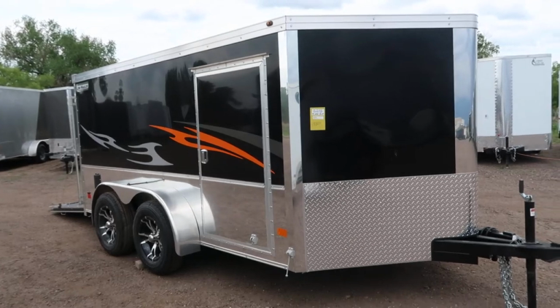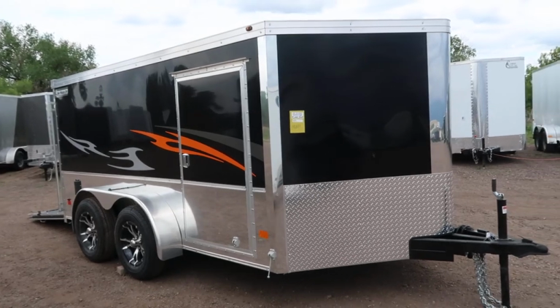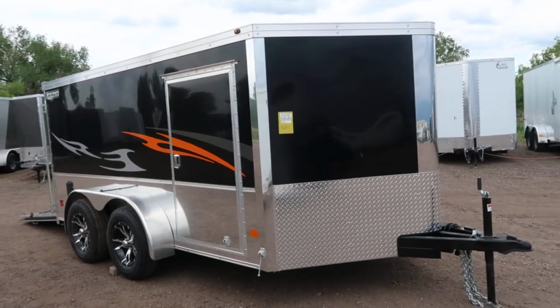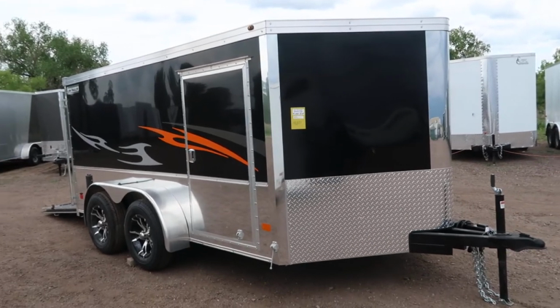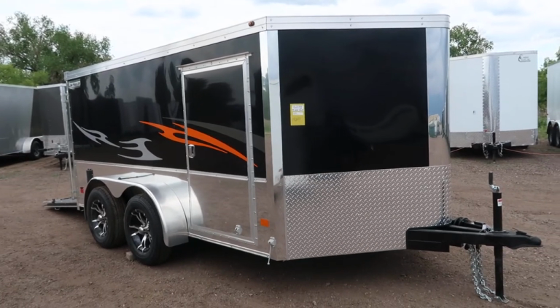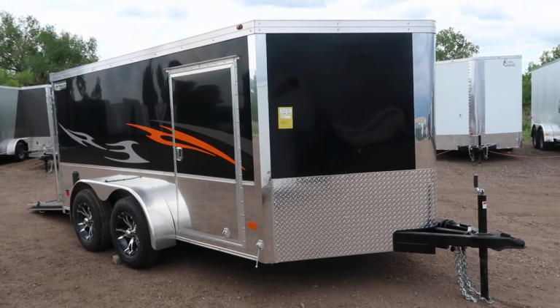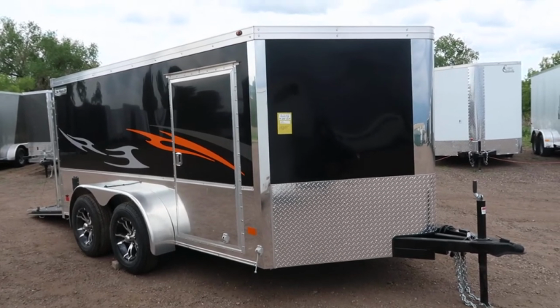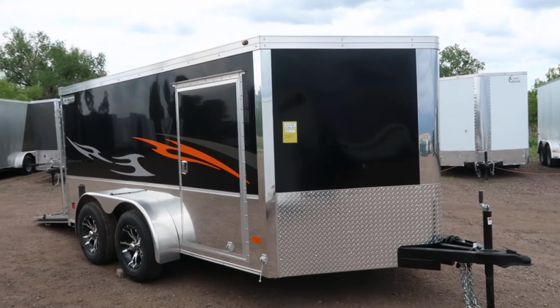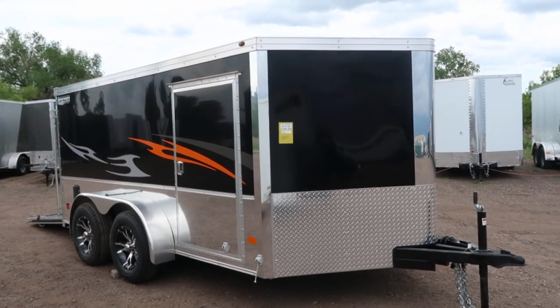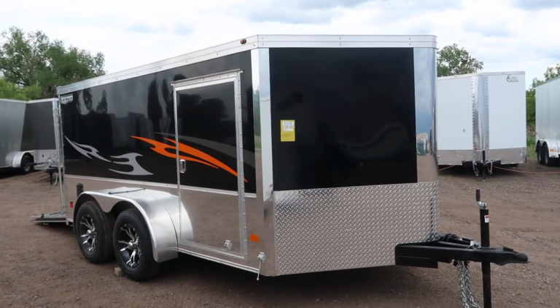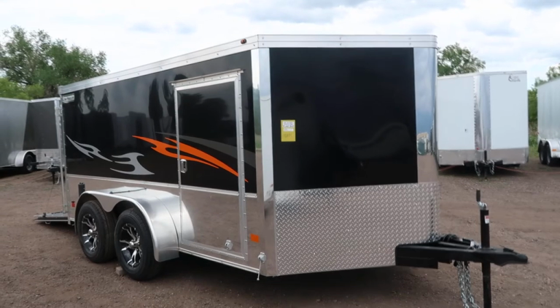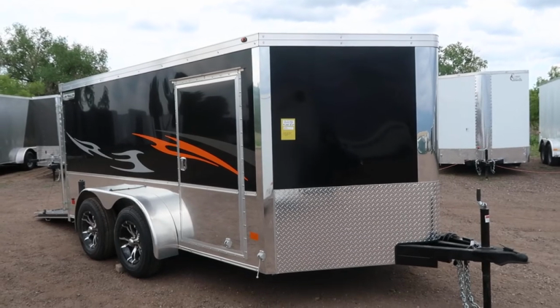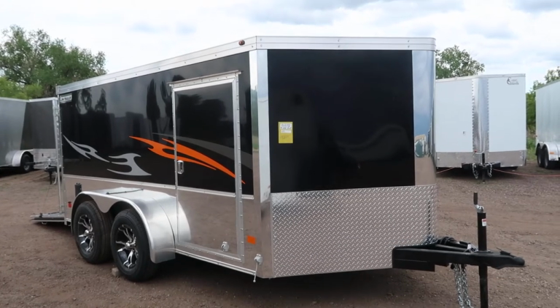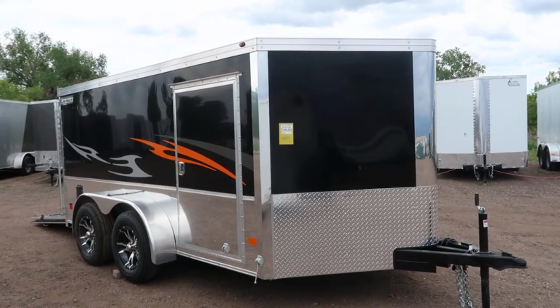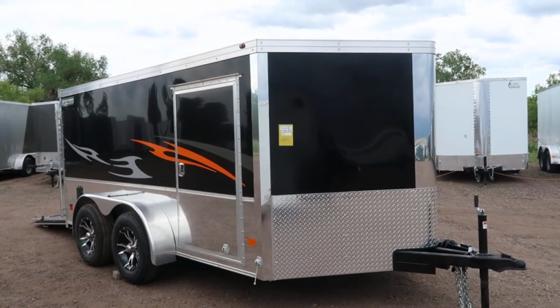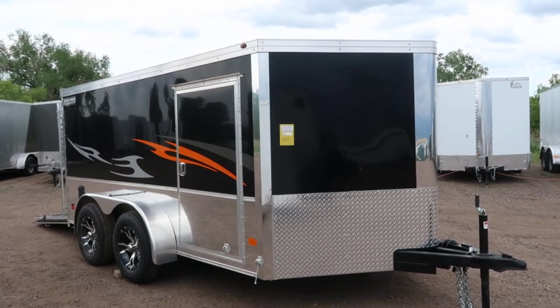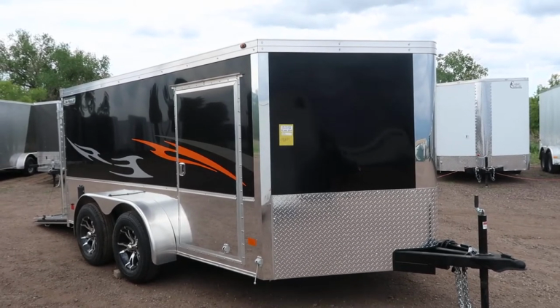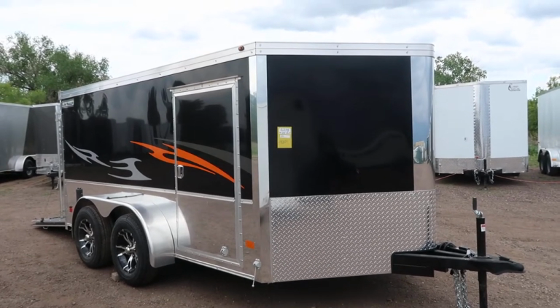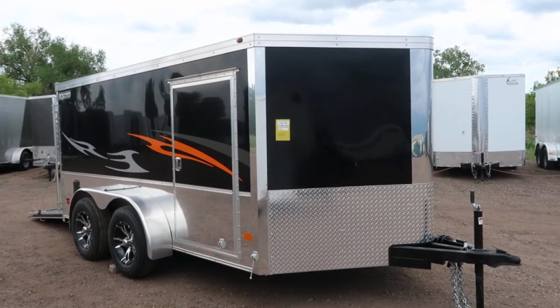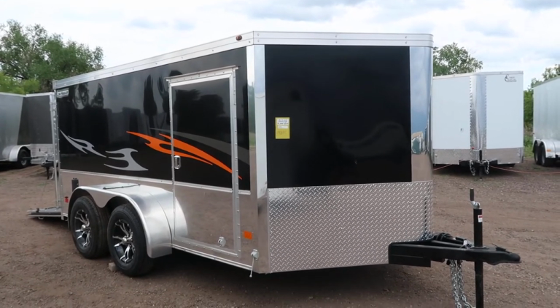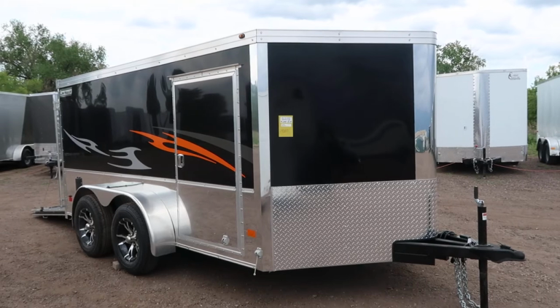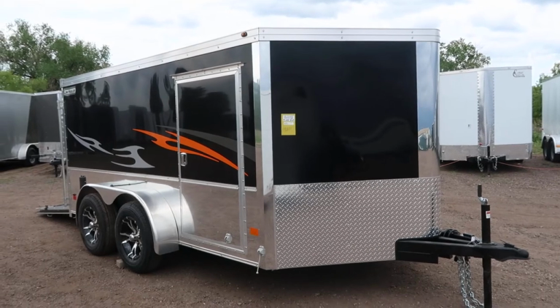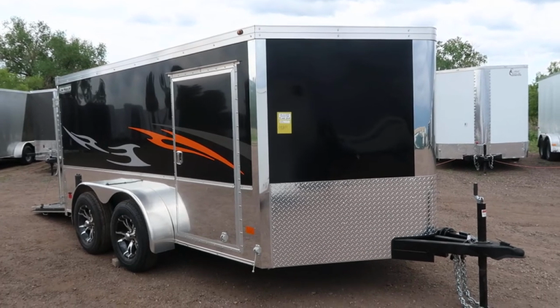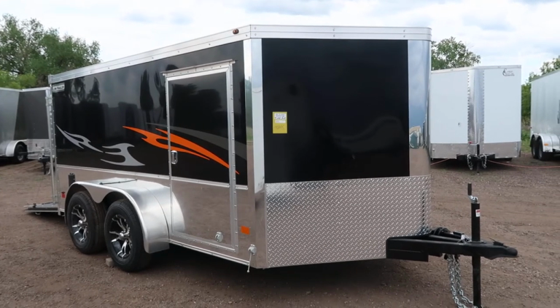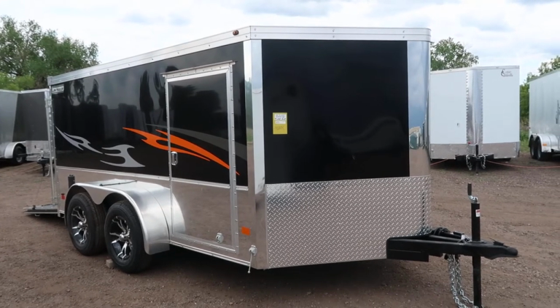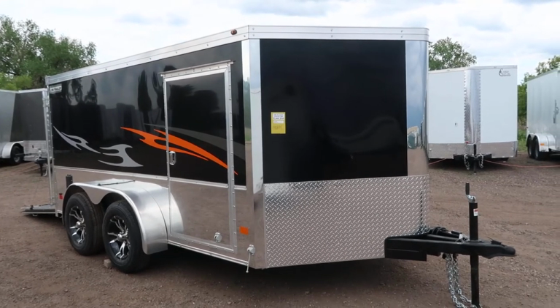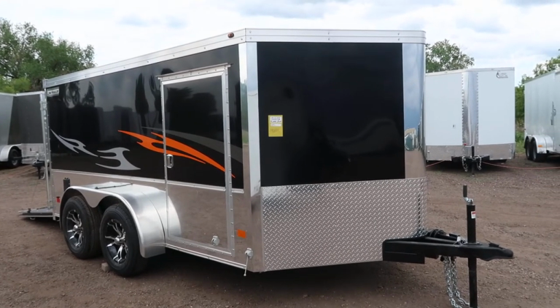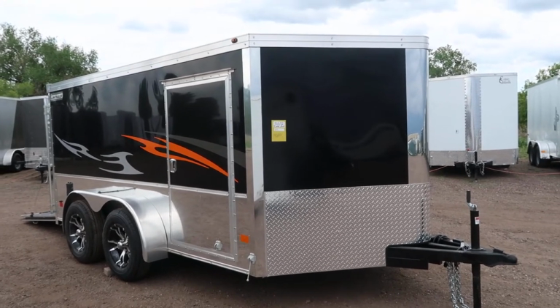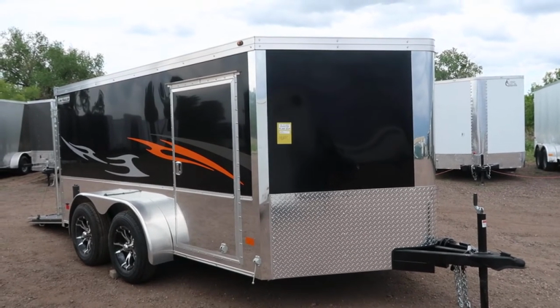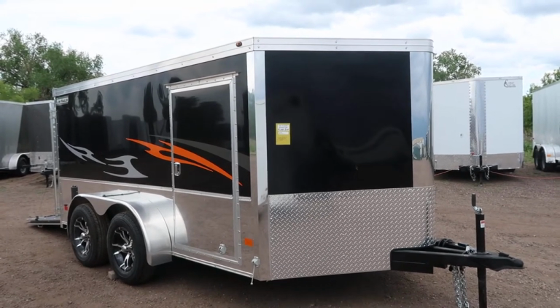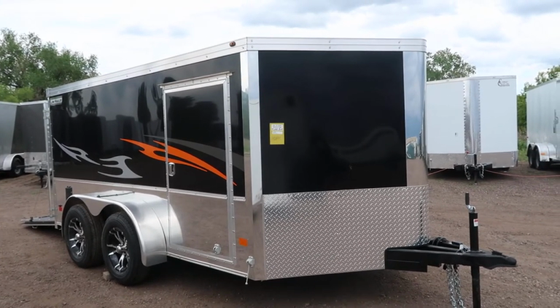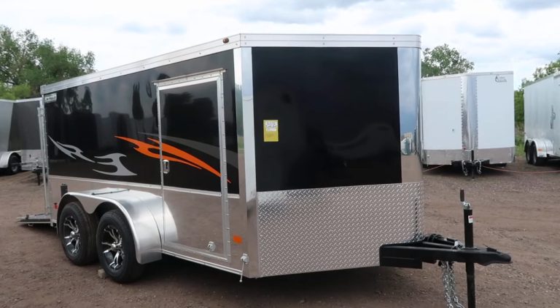Hey everybody, it's Colorado Trailers. Wanted to show you guys a very cool trailer we just got on the ground. It's a 2017 Hallmark 7x12 low hauler. This trailer is set up perfectly for your Harleys and street bikes, and it also has some great features to it.